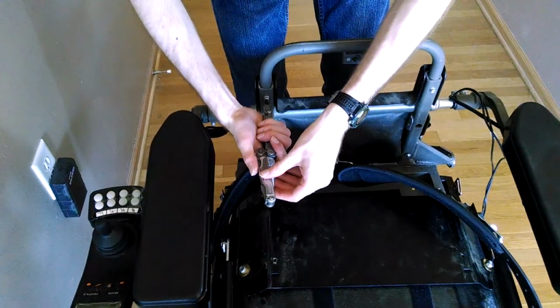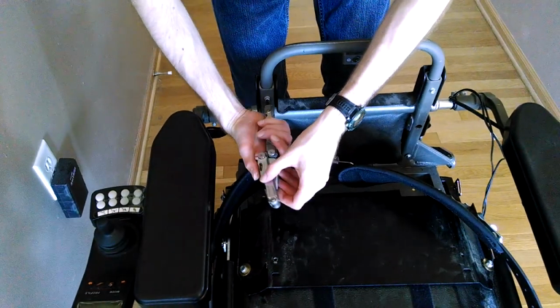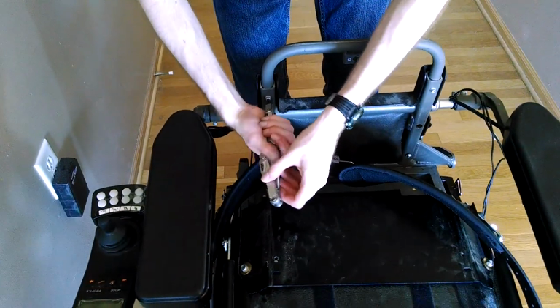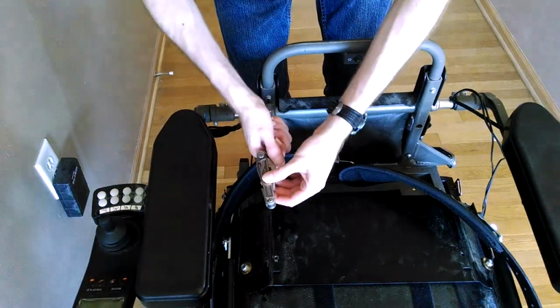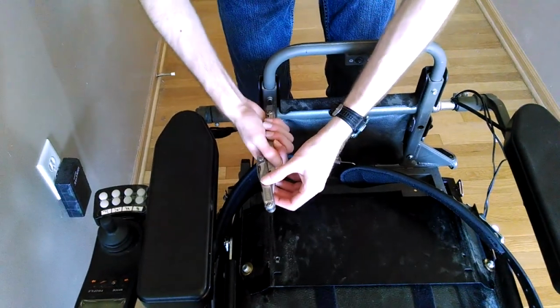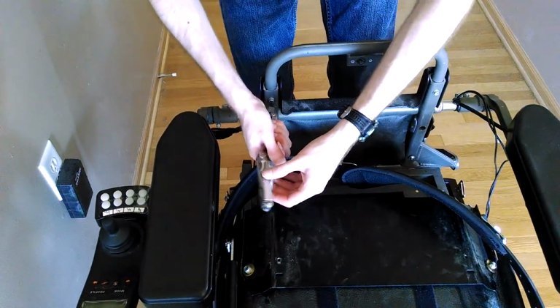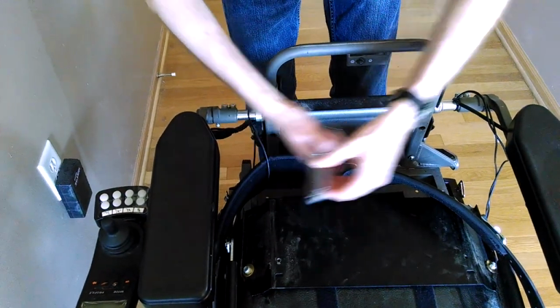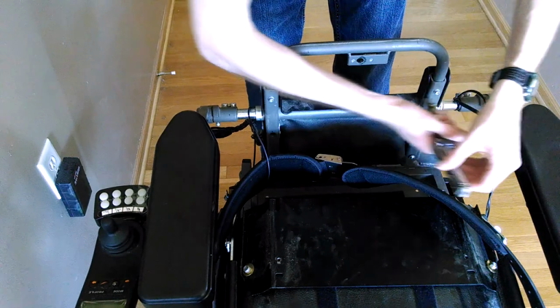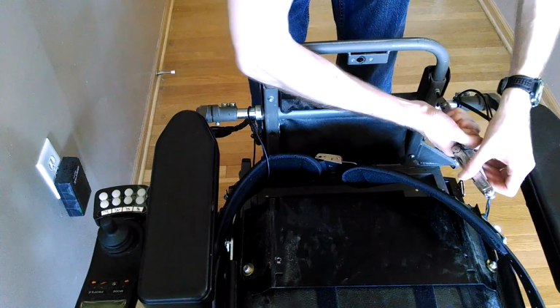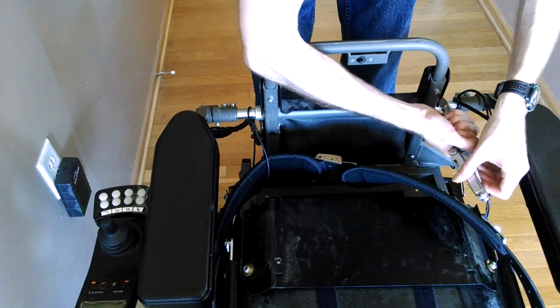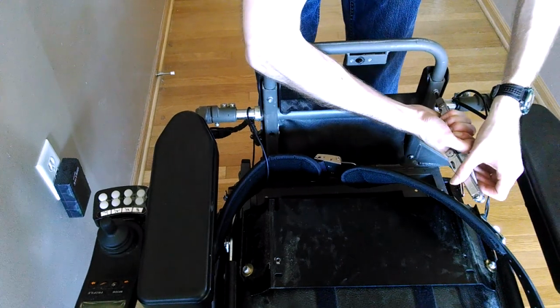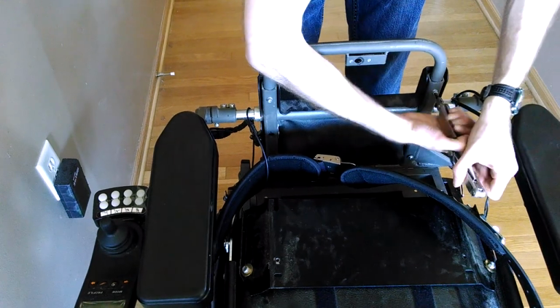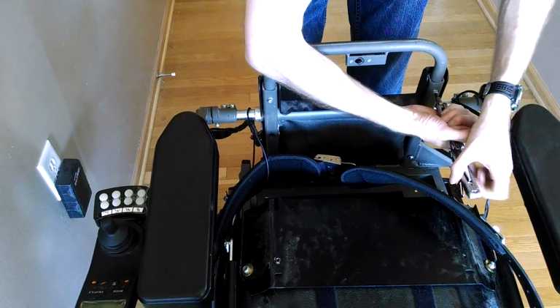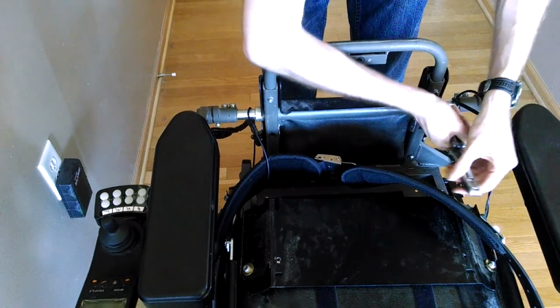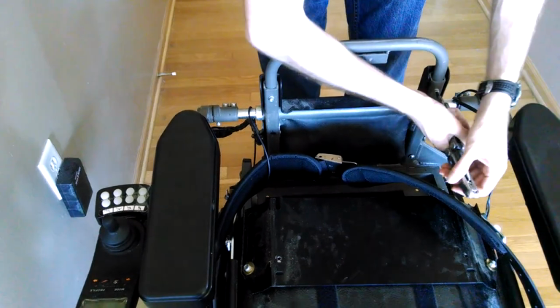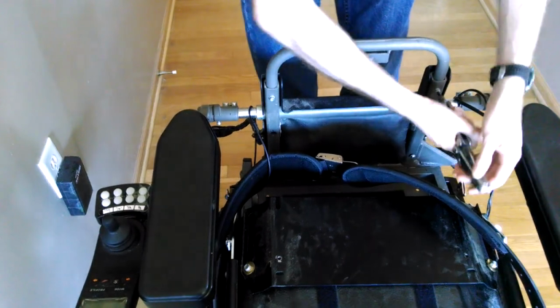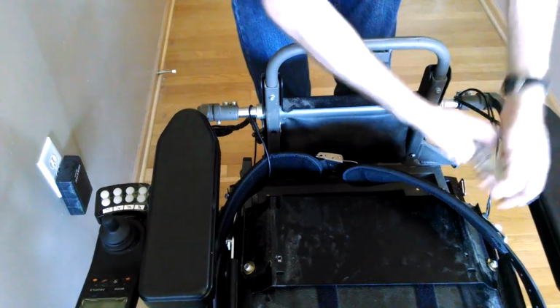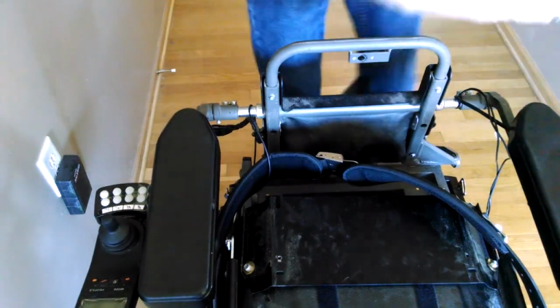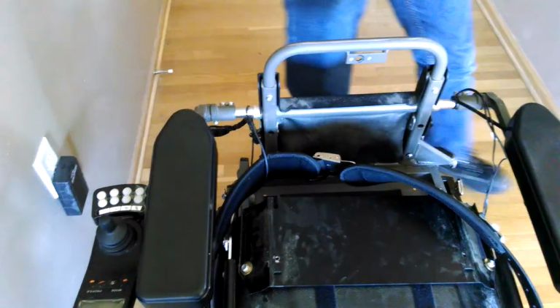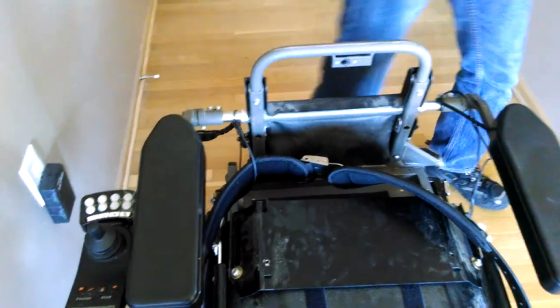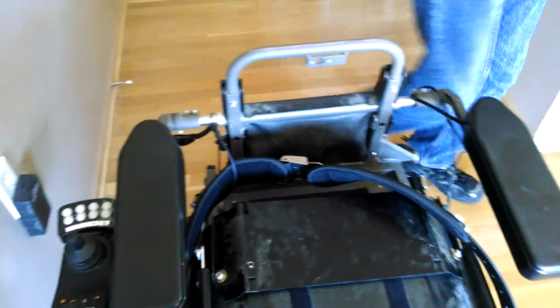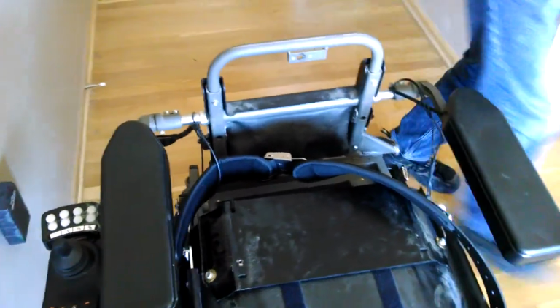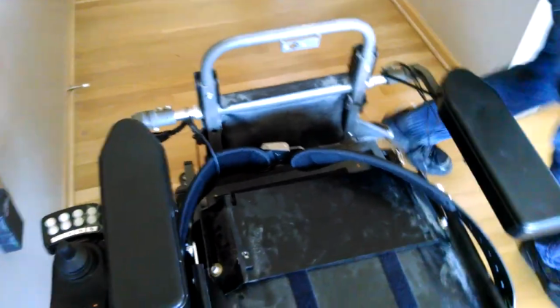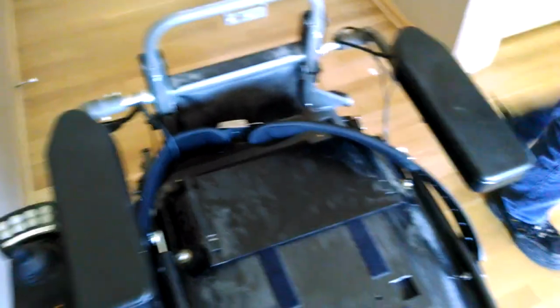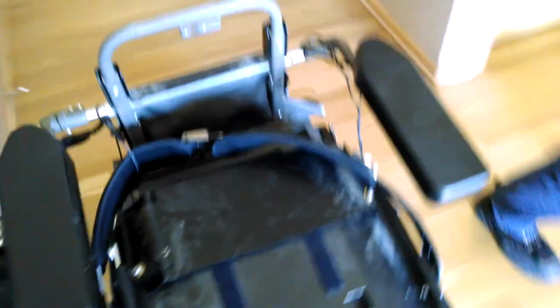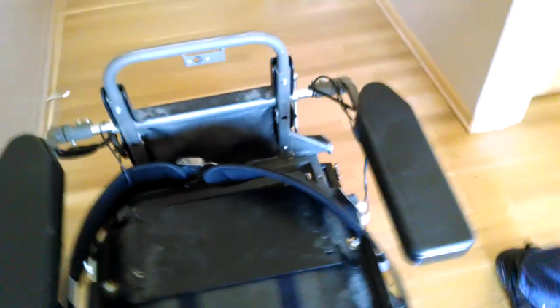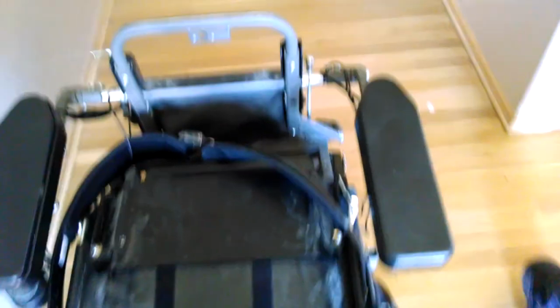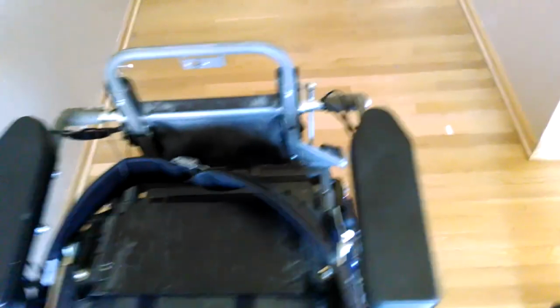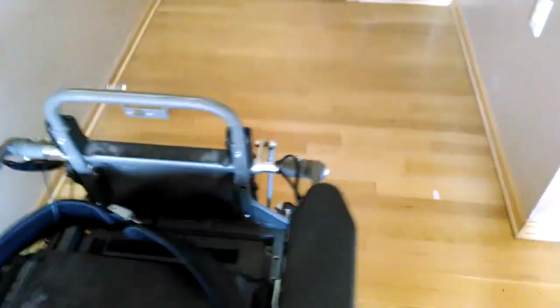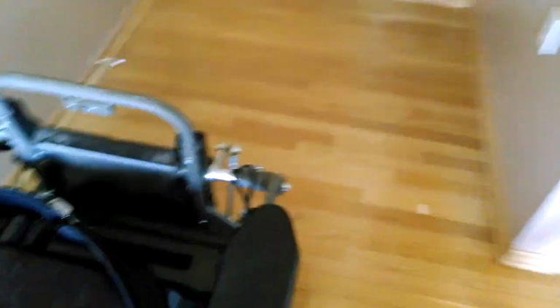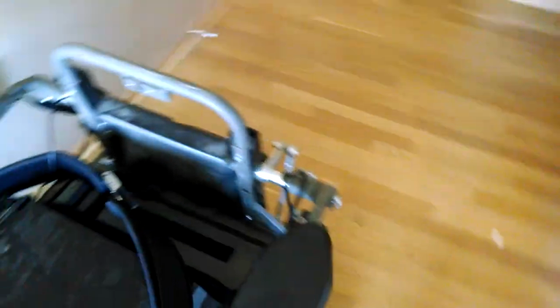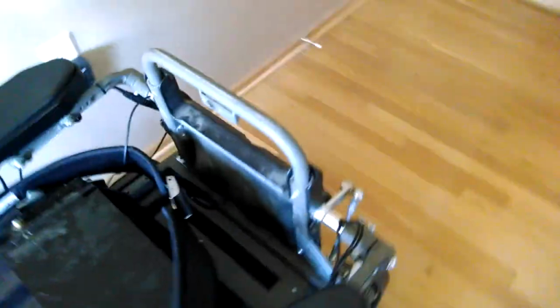These two screws are black, and these are going to screw in from the back going forwards.